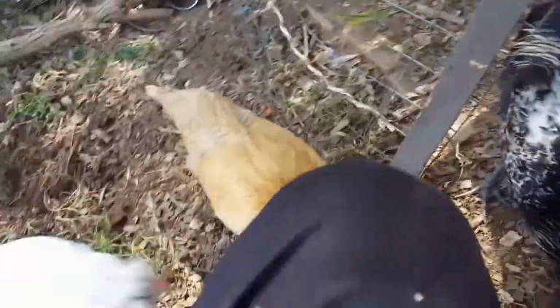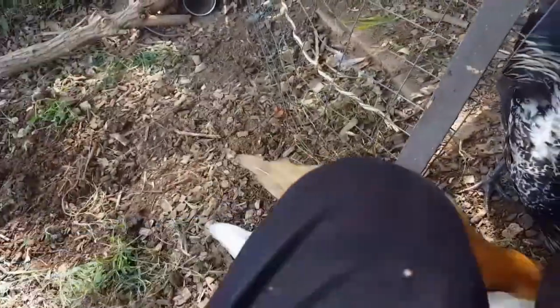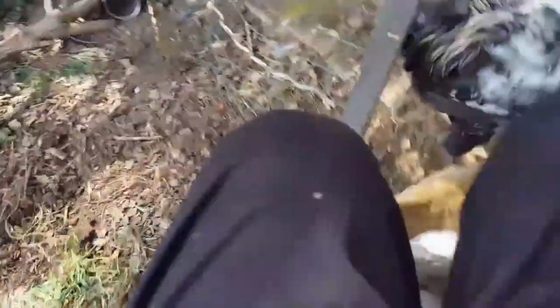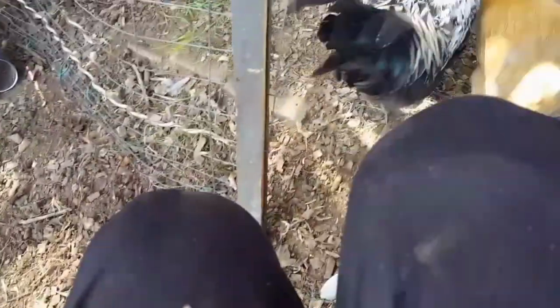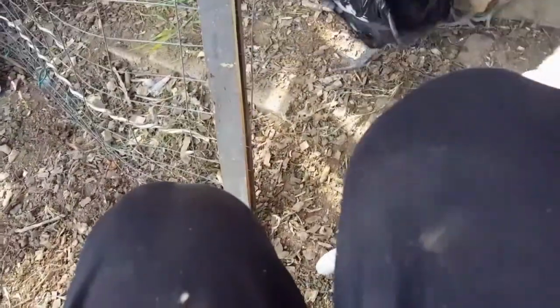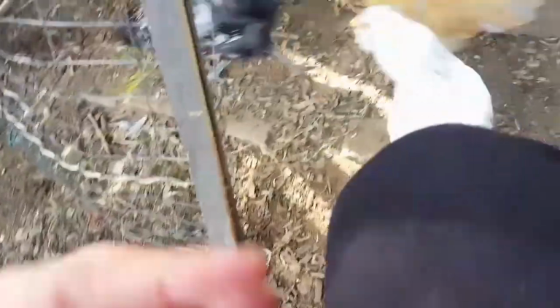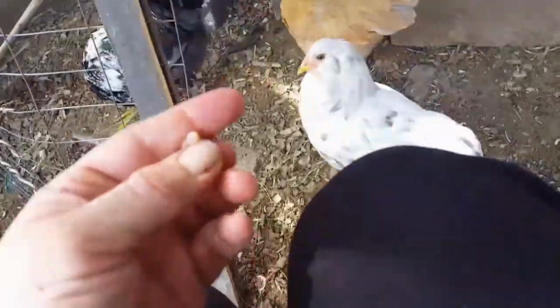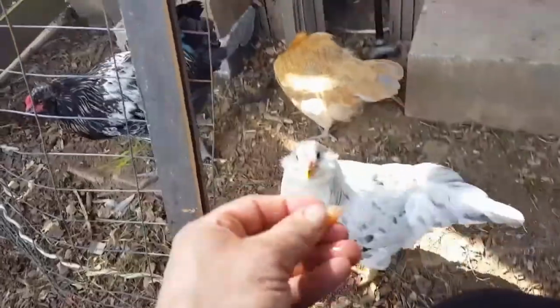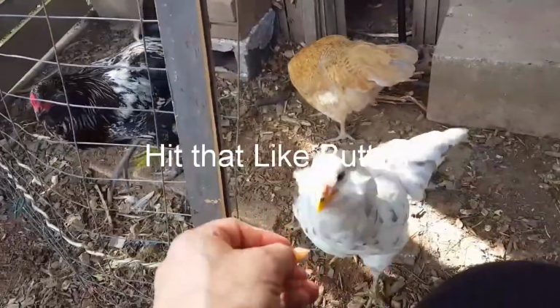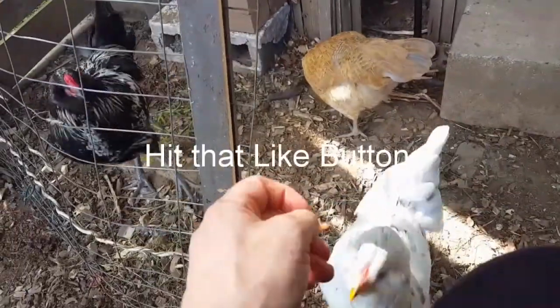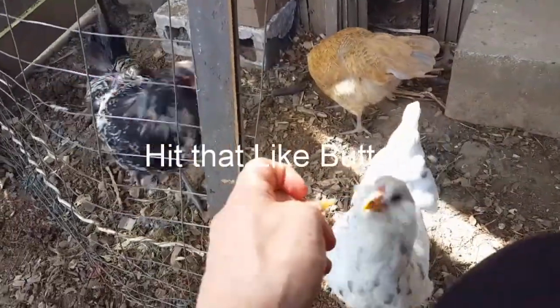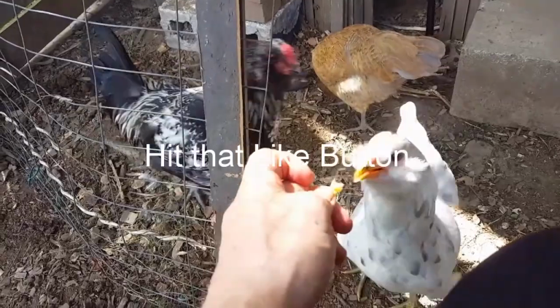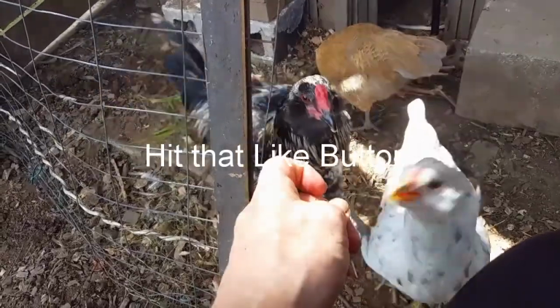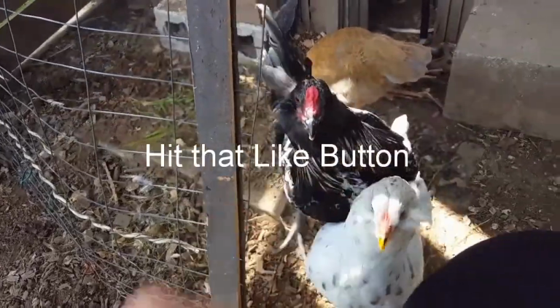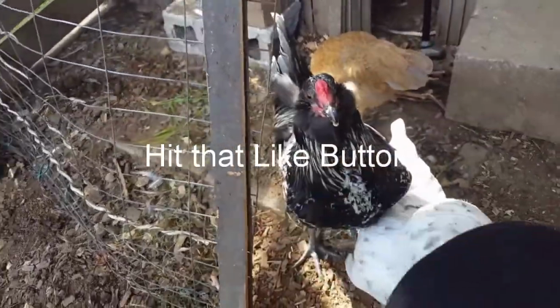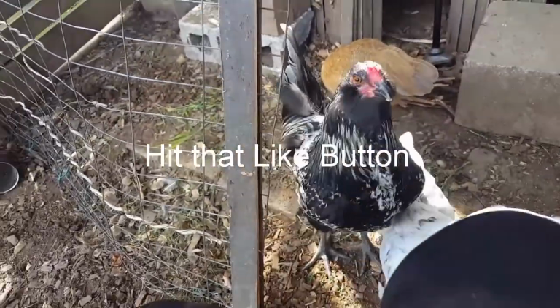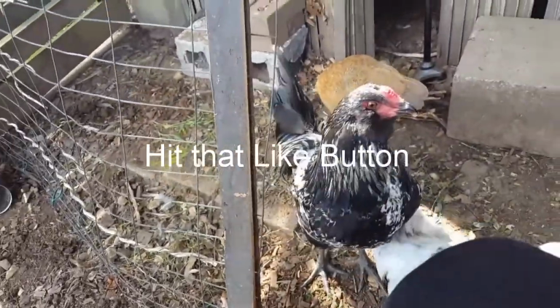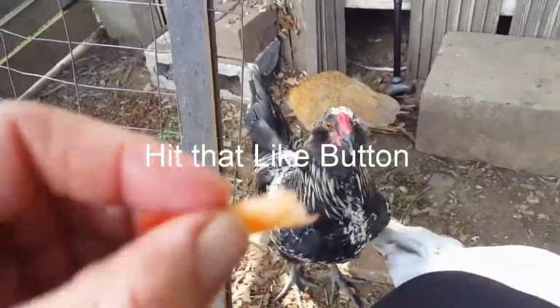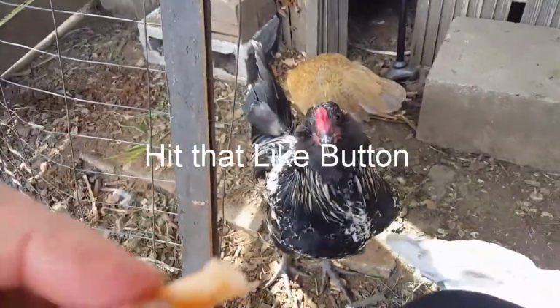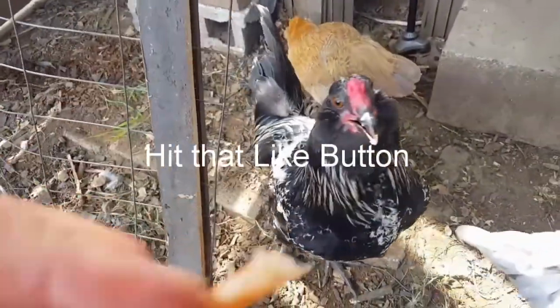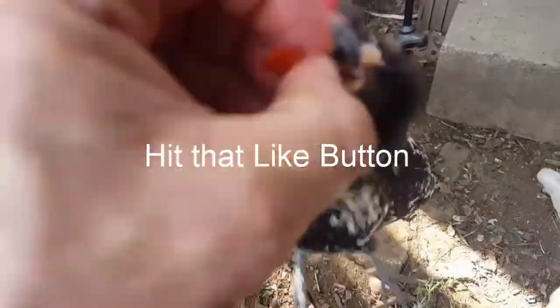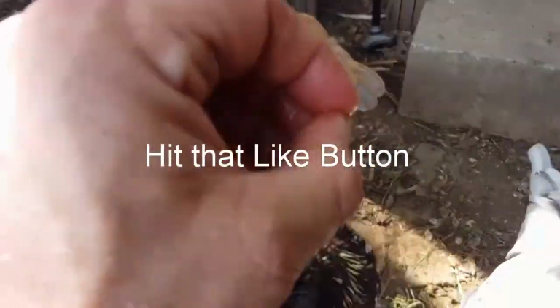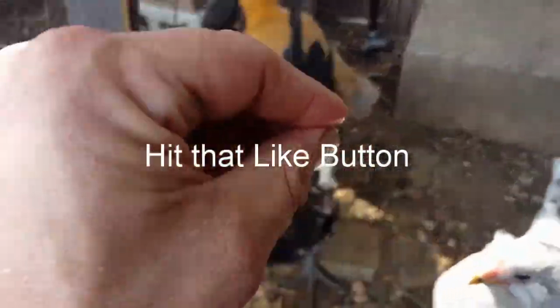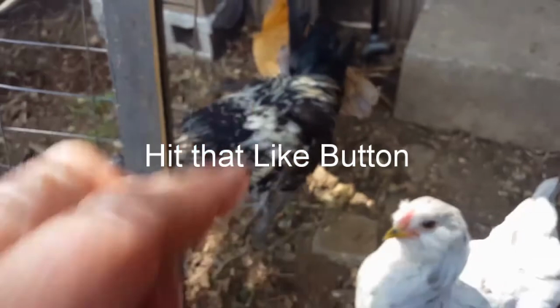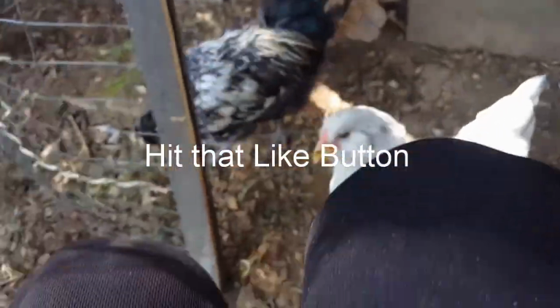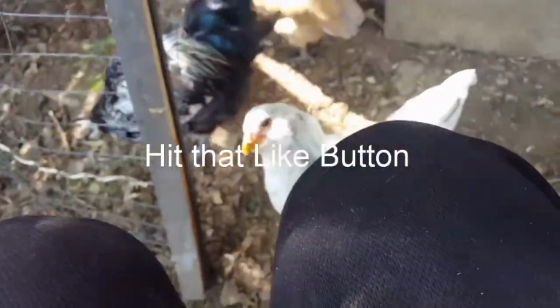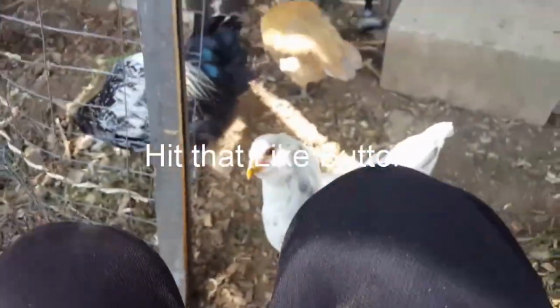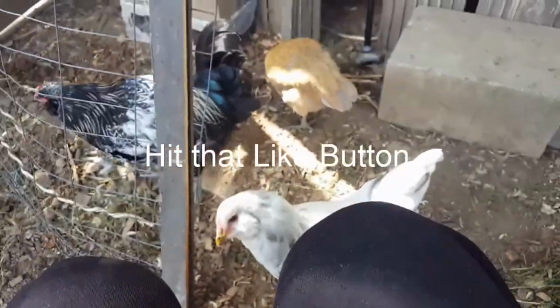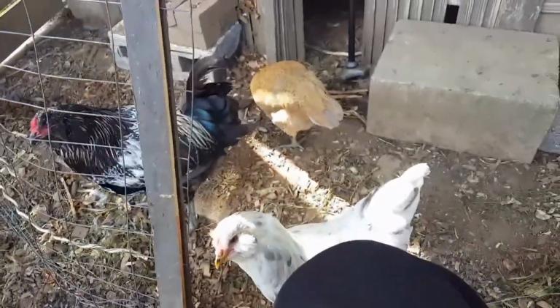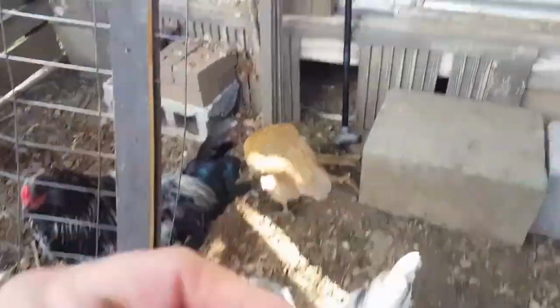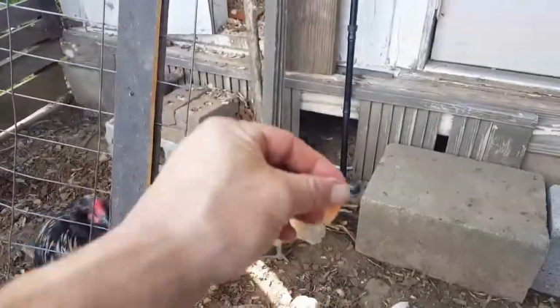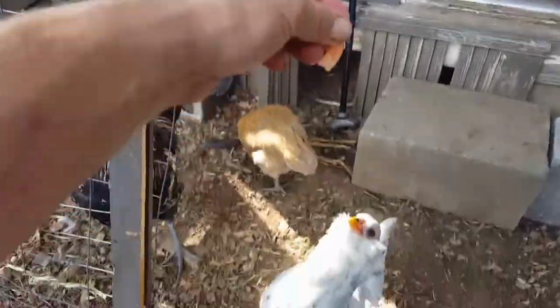Ow! Oh no, don't bite! You big whiny baby. Oh god, here, go.